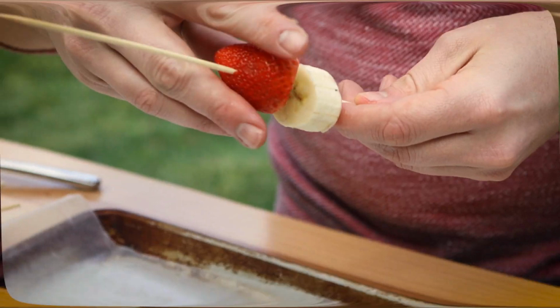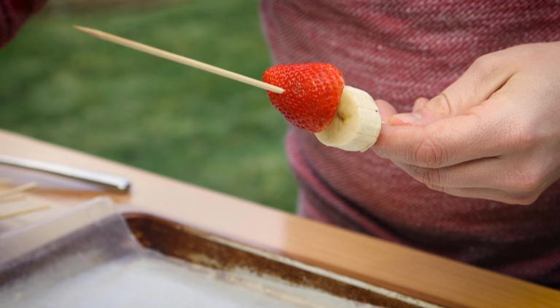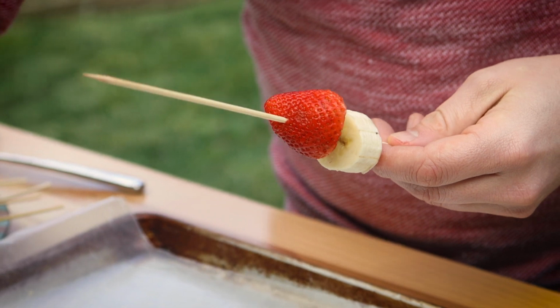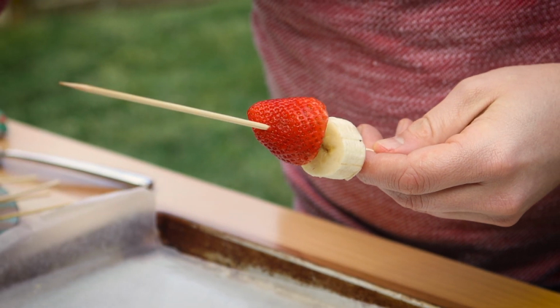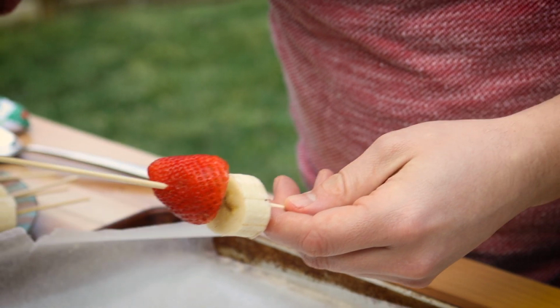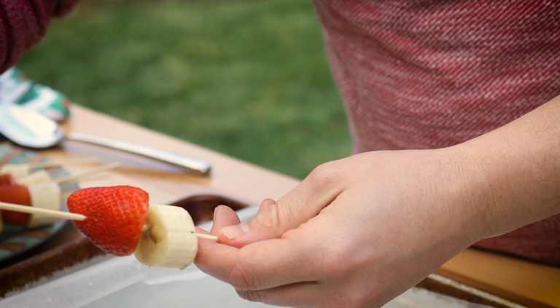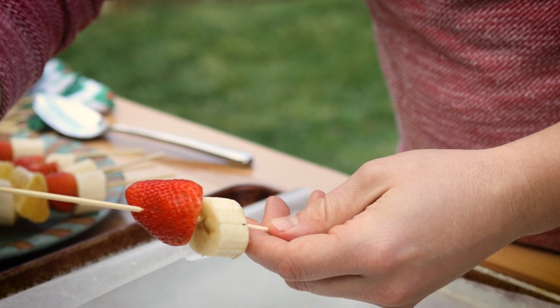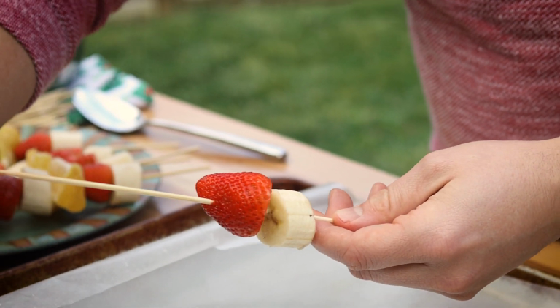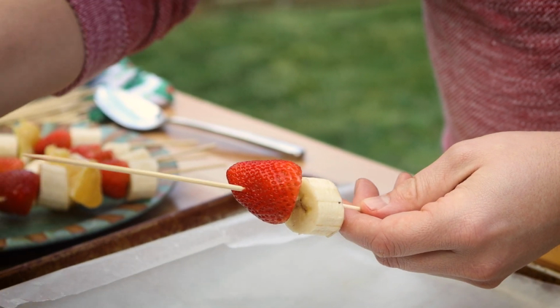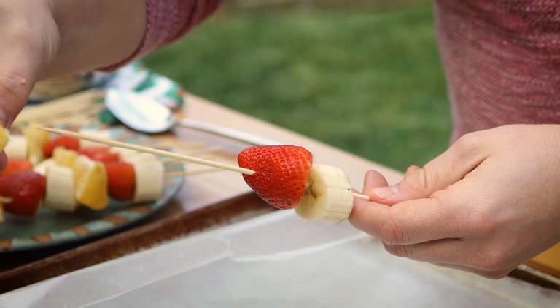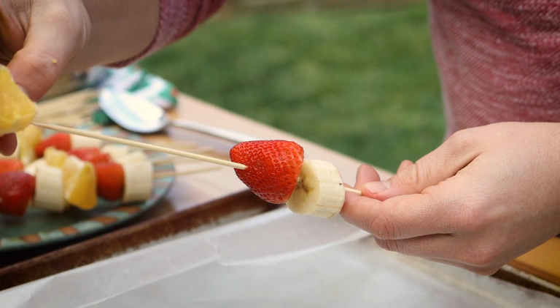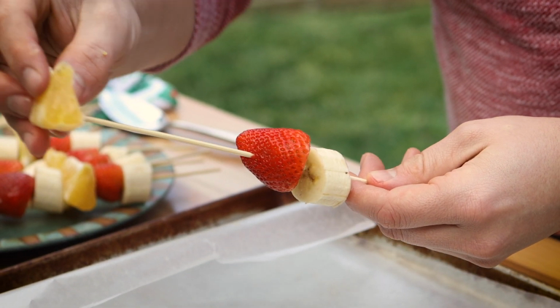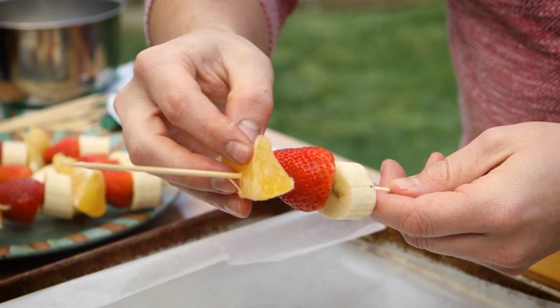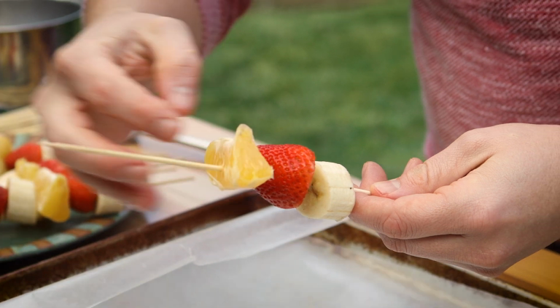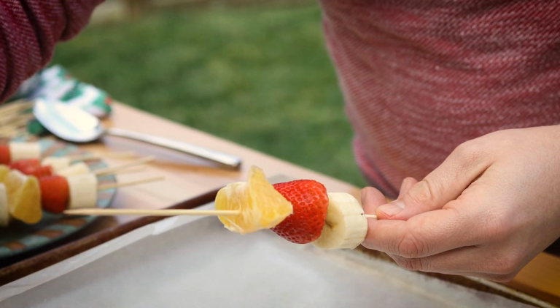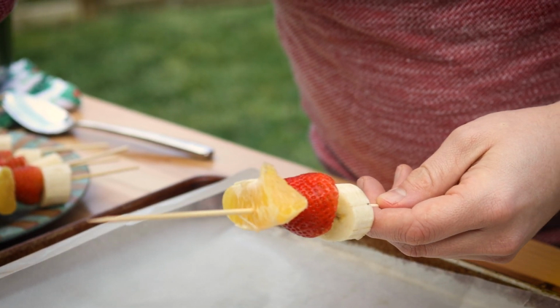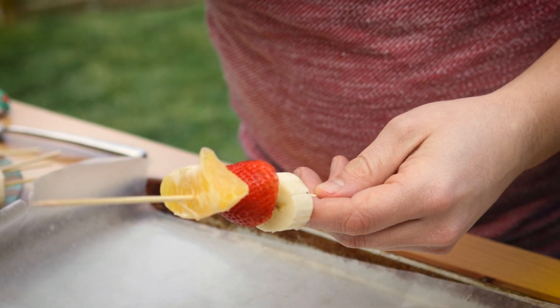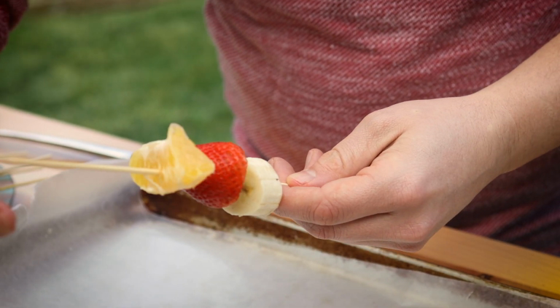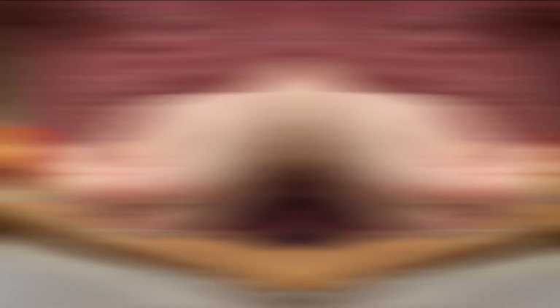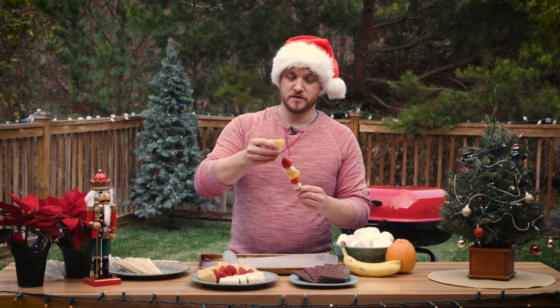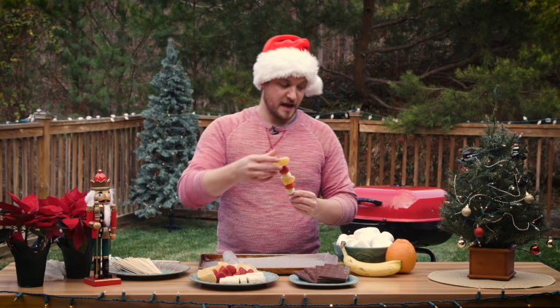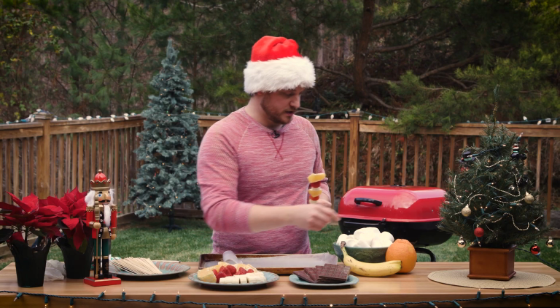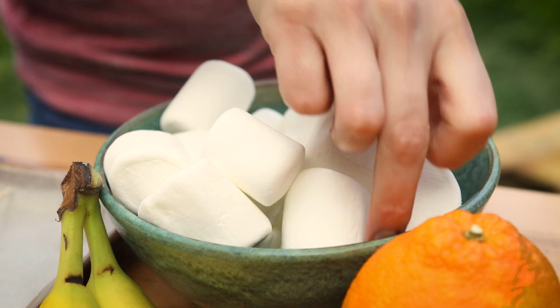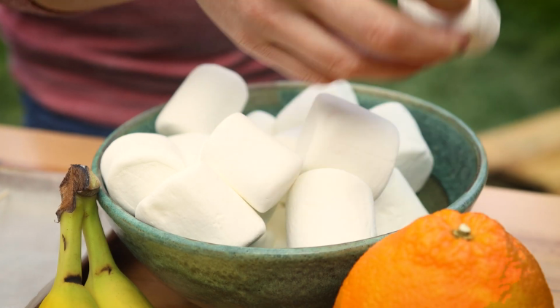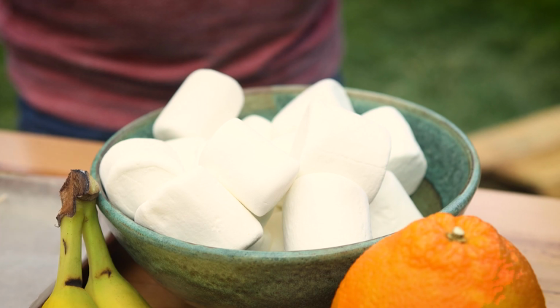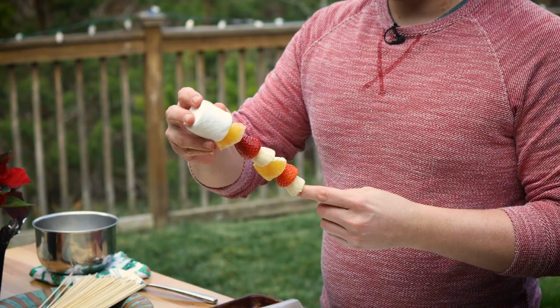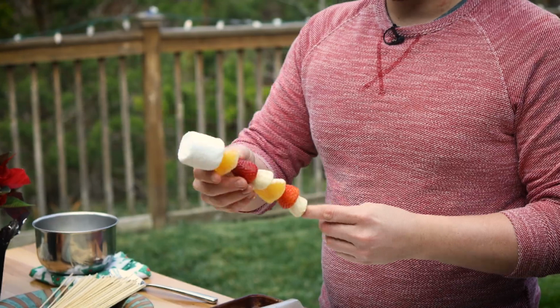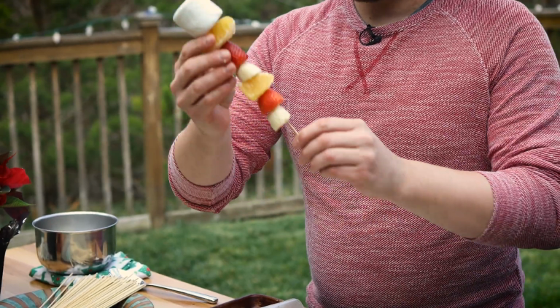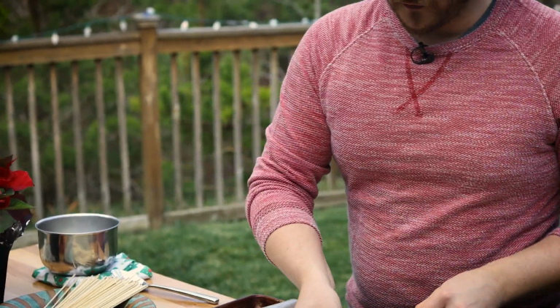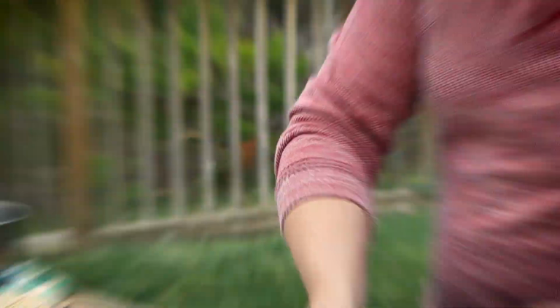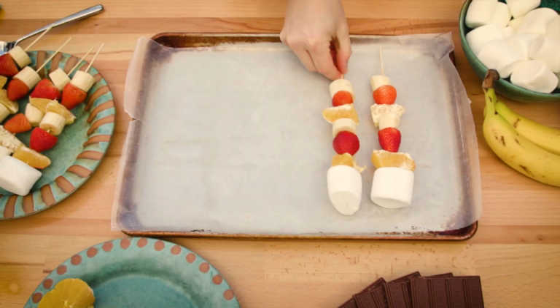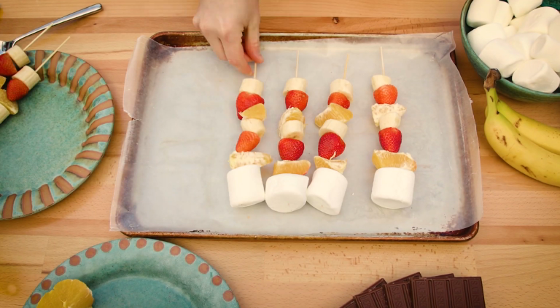Alright, so first thing that we're going to do is build our skewers. We're going to start with our fruit. Today we've got bananas, strawberries, and oranges. Almost done. And we're going to top it off with a marshmallow. Alright, so I'm going to build a few more of these and we'll be right back.